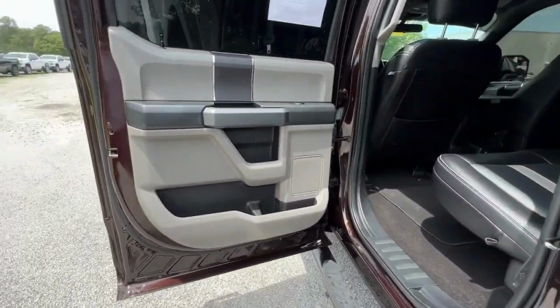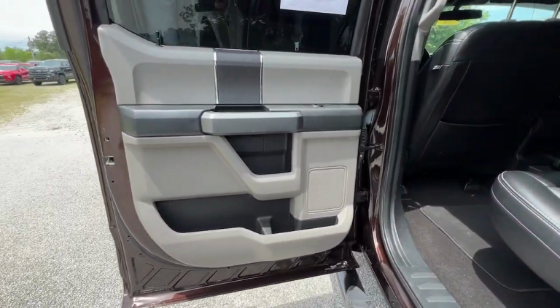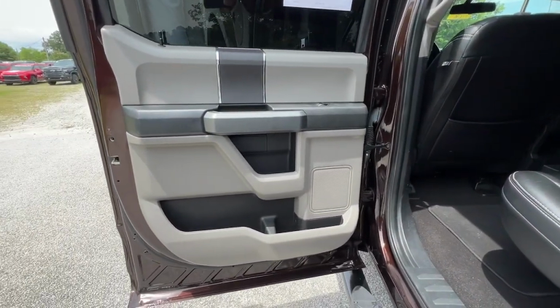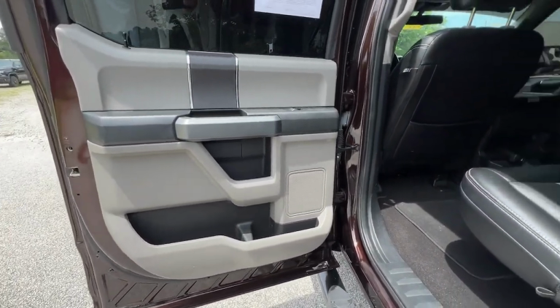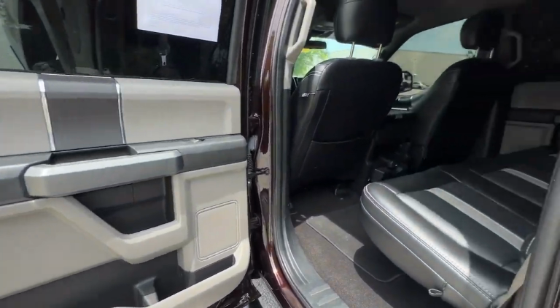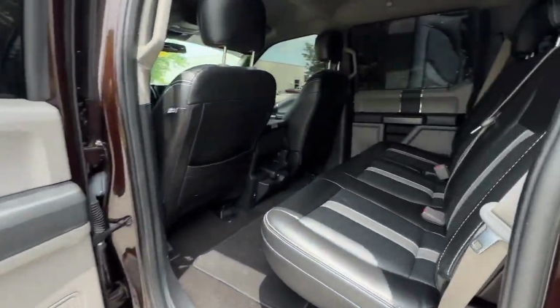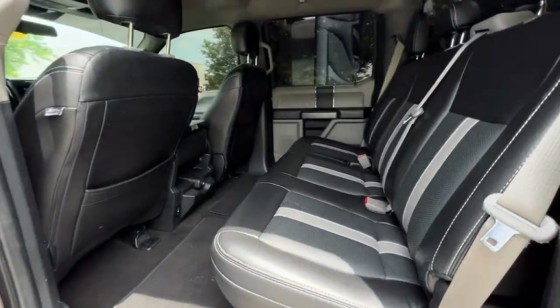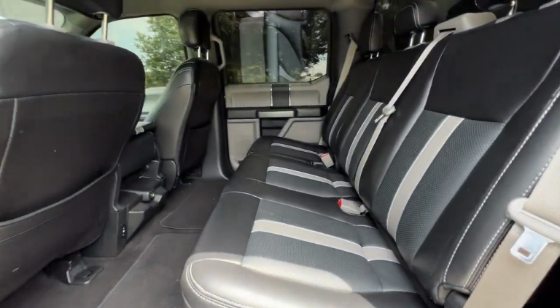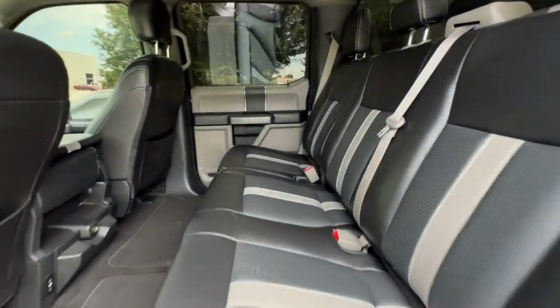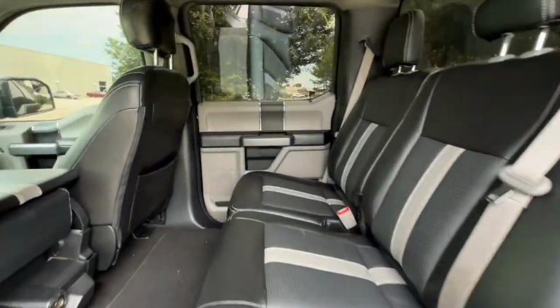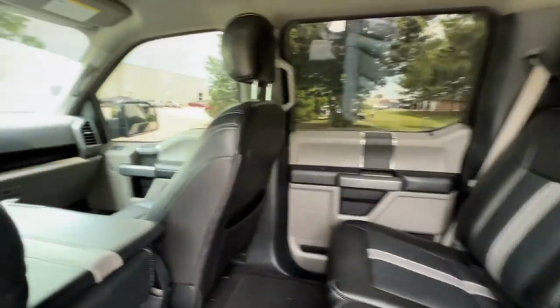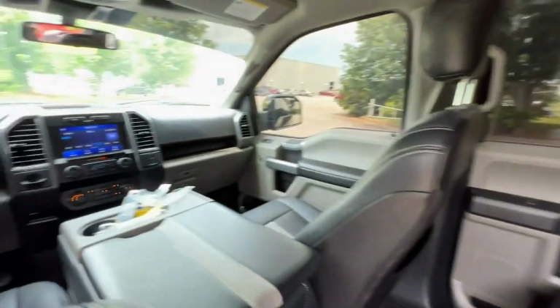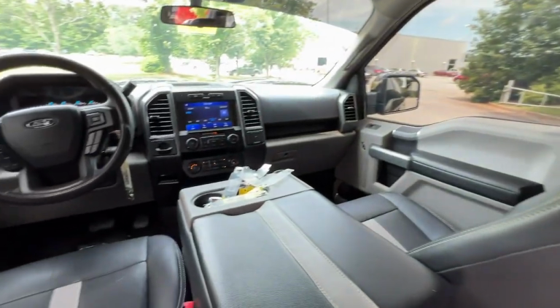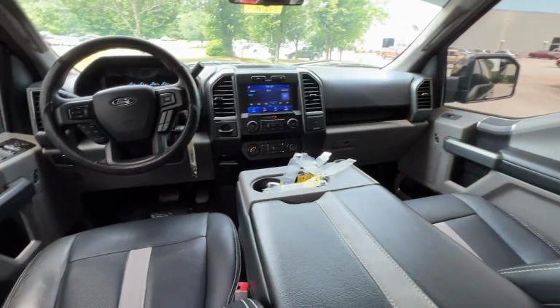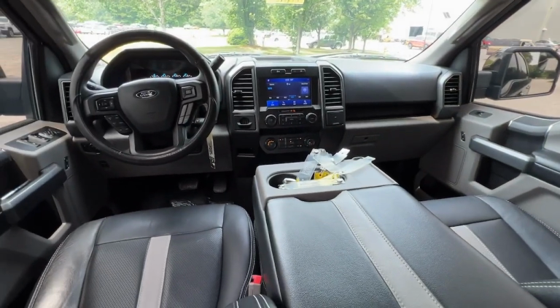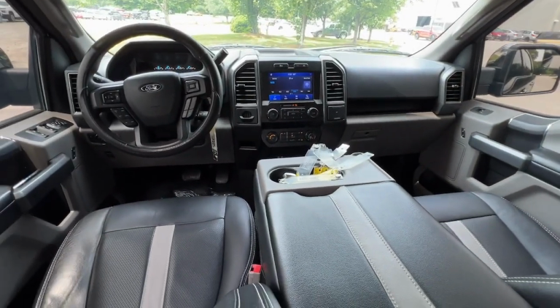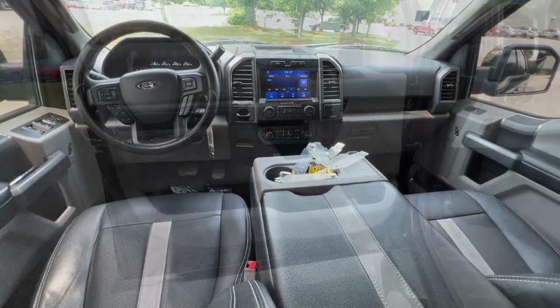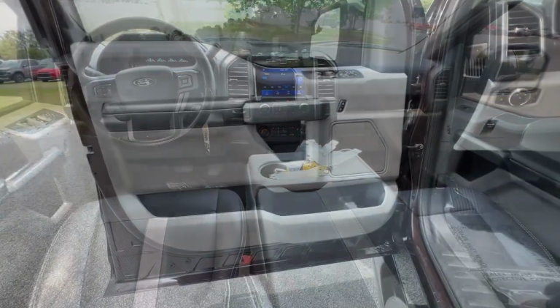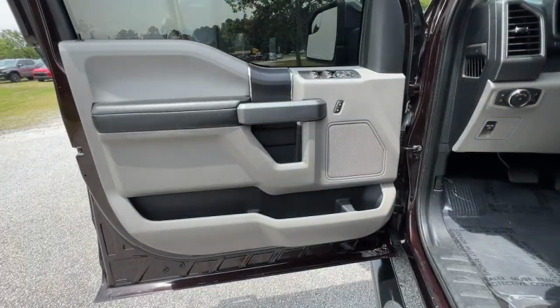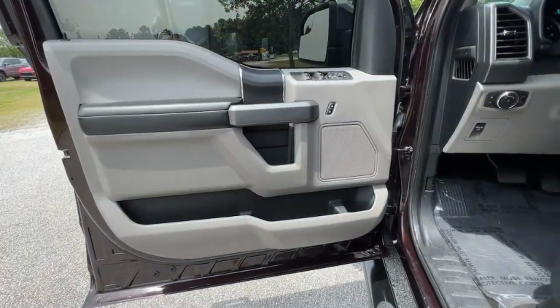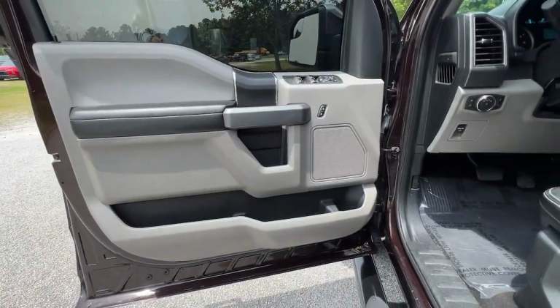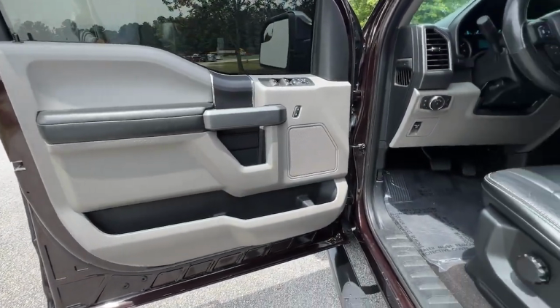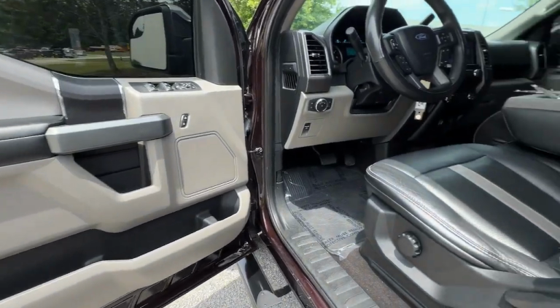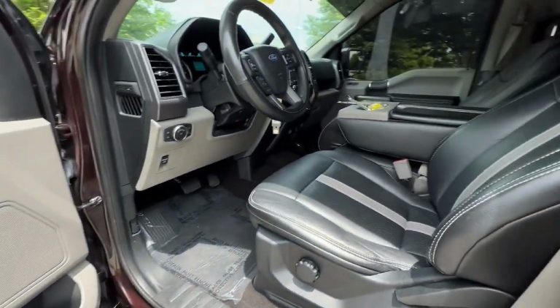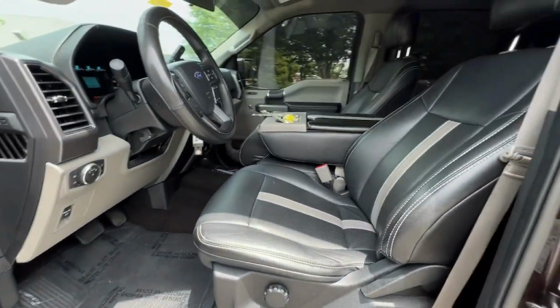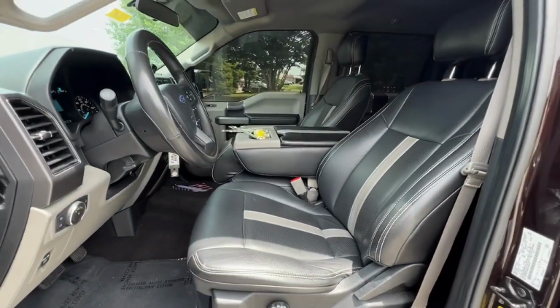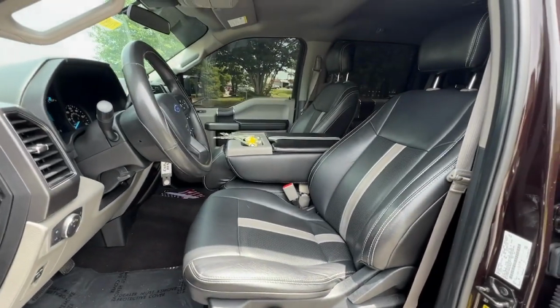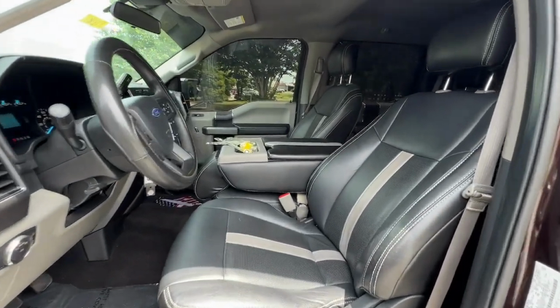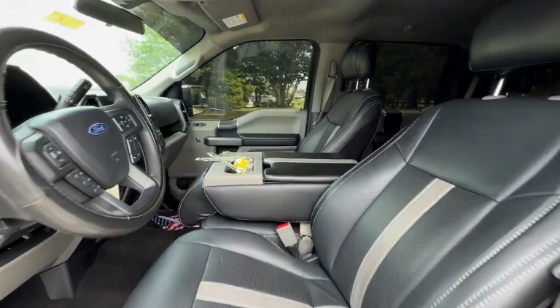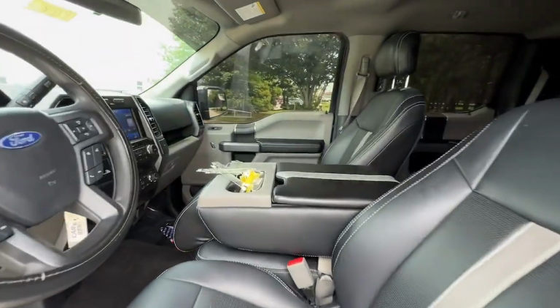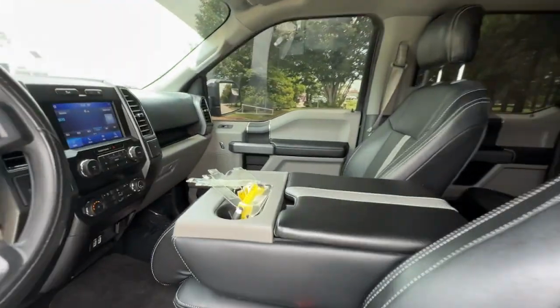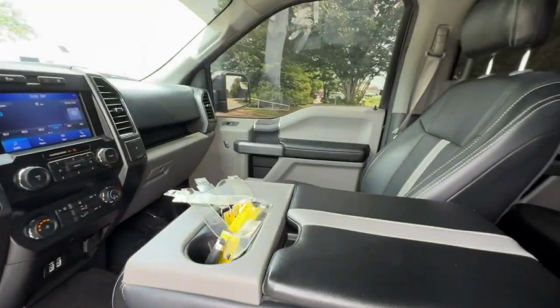Pre-collision system, keyless entry, 8-cylinder engine, fog lamps, remote engine start, backup camera, aluminum wheels, Bluetooth connection, steering wheel audio controls, Wi-Fi hotspot.